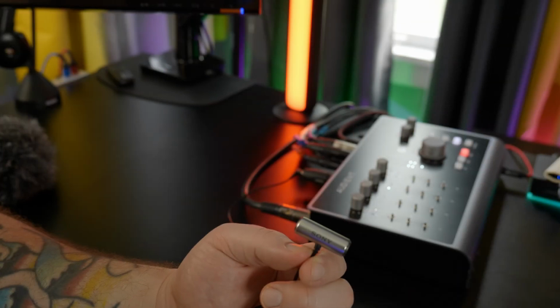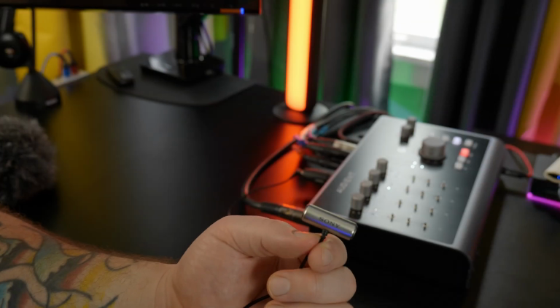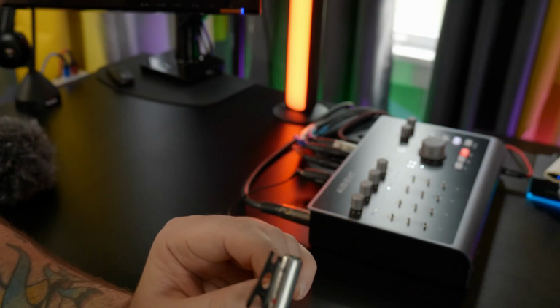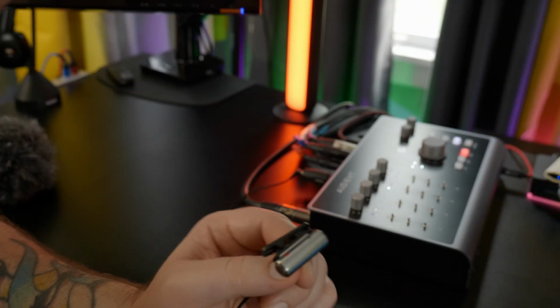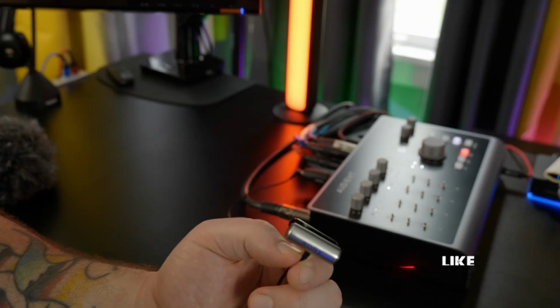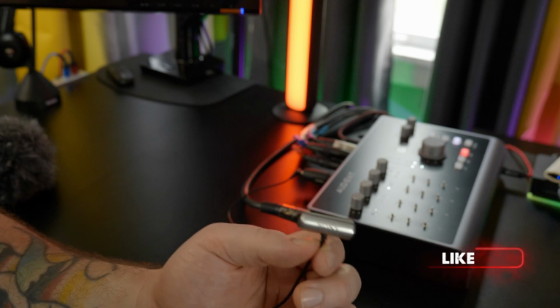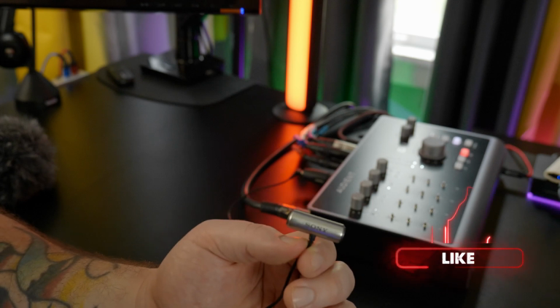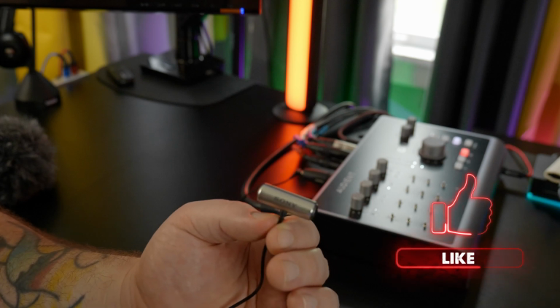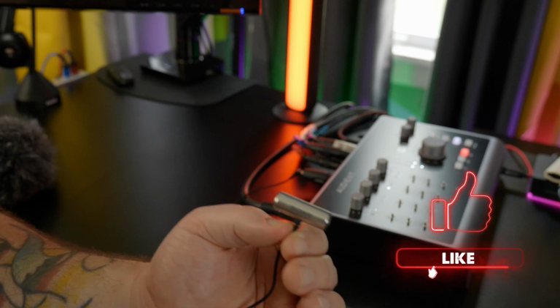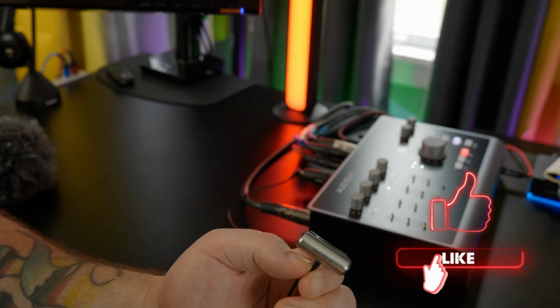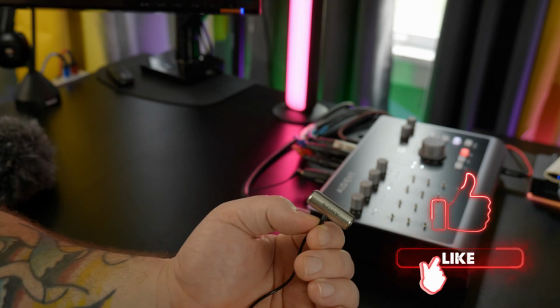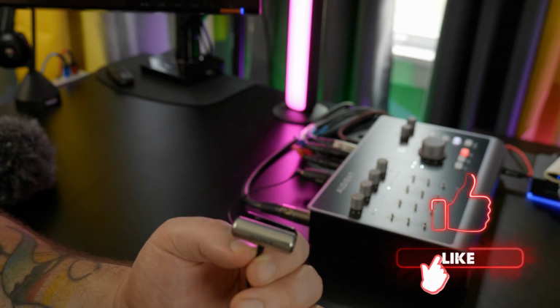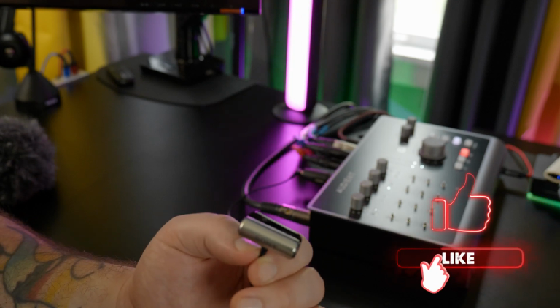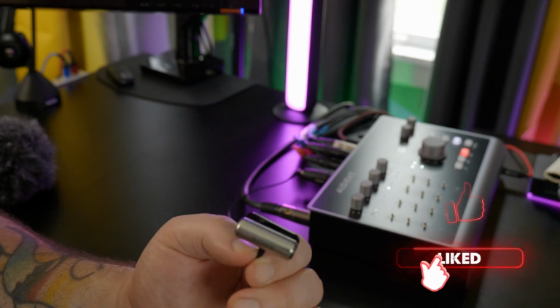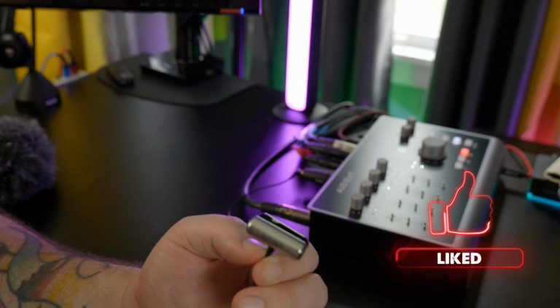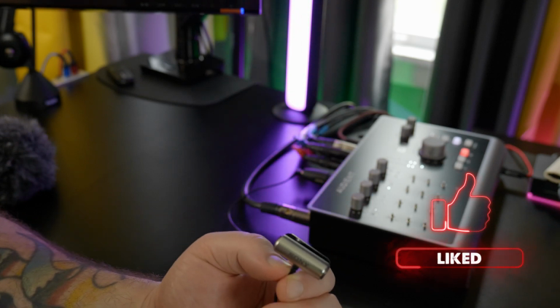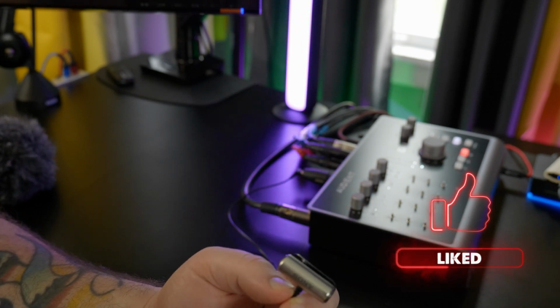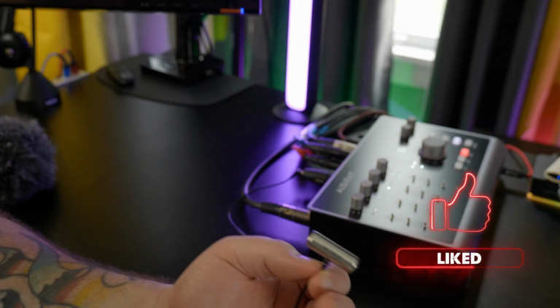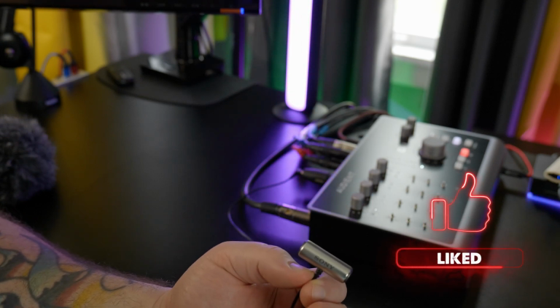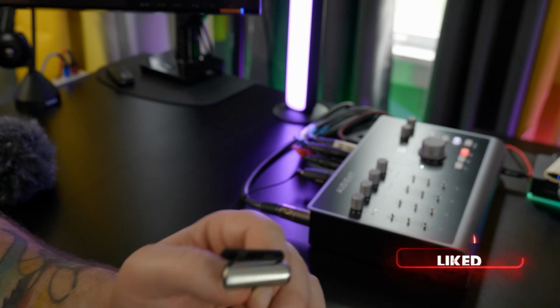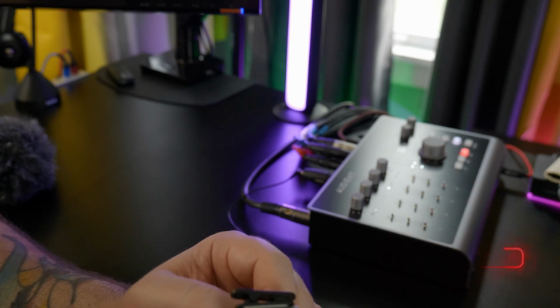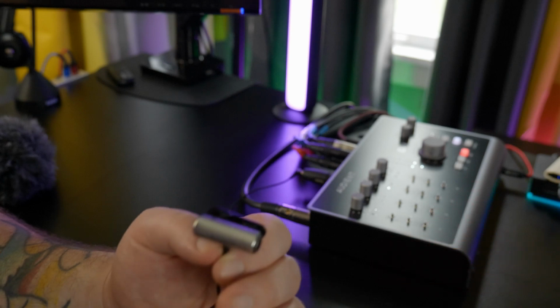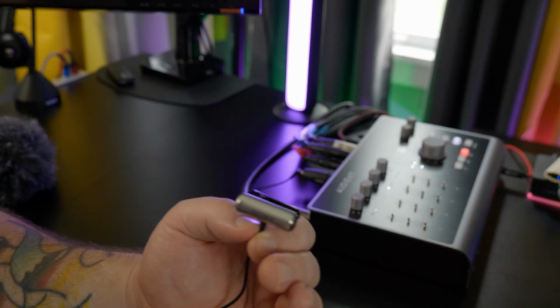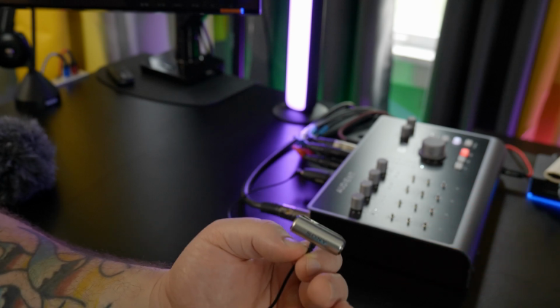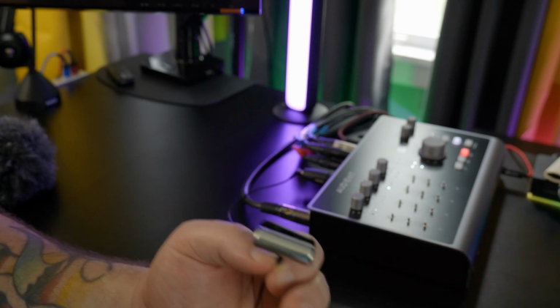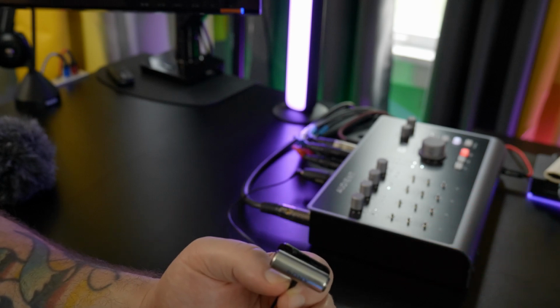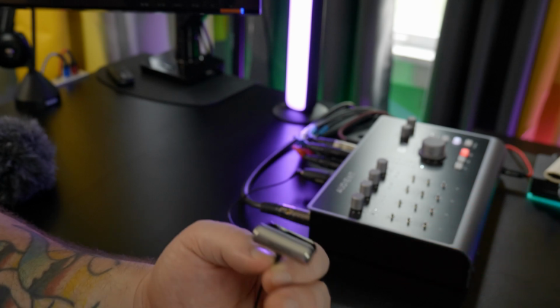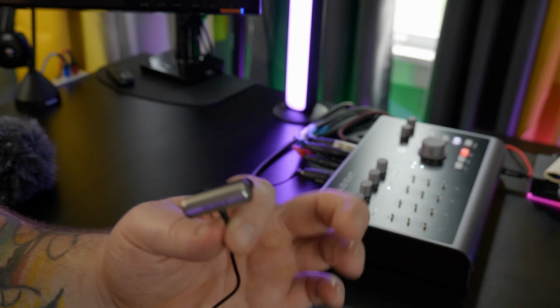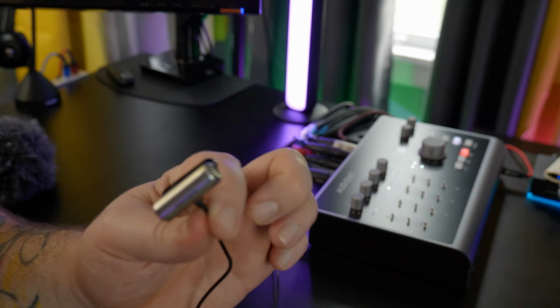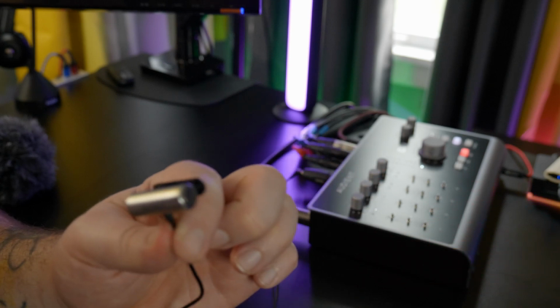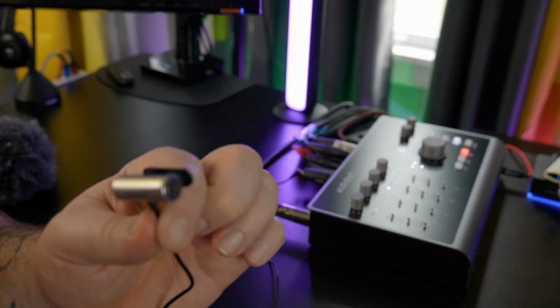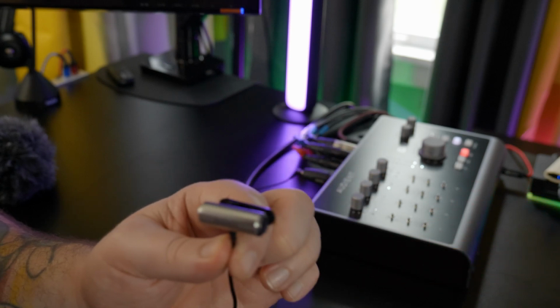All right, so now you're hearing me through this lavalier microphone, which is plugged into our adapter and then plugged into our audio interface. 48 volt power turned on, which is converted to the plug-in power that we need to power this lav mic.